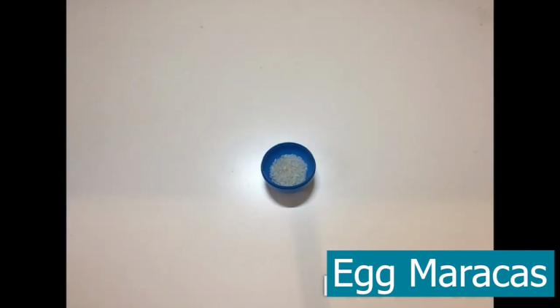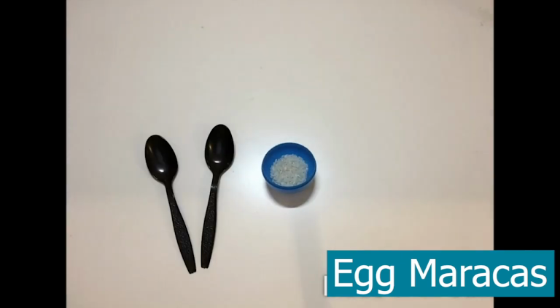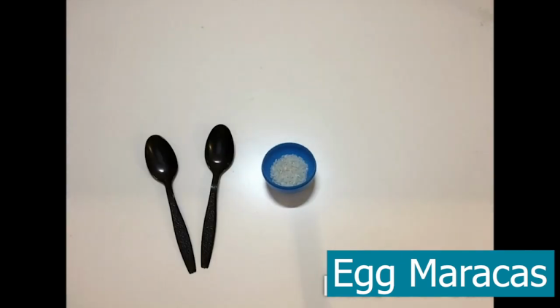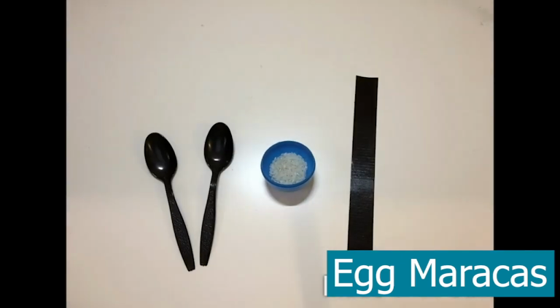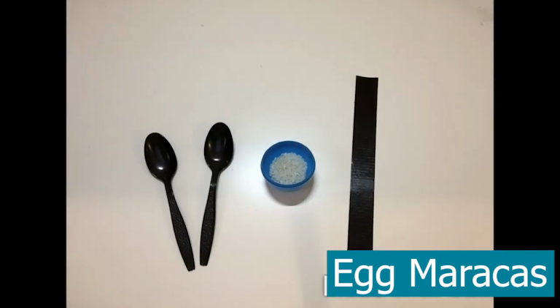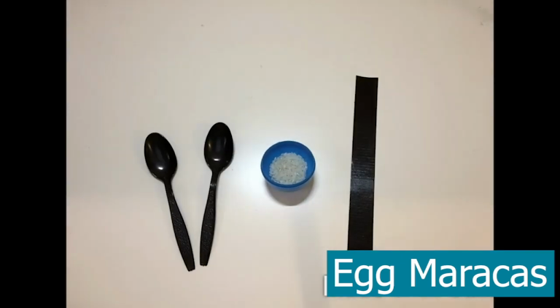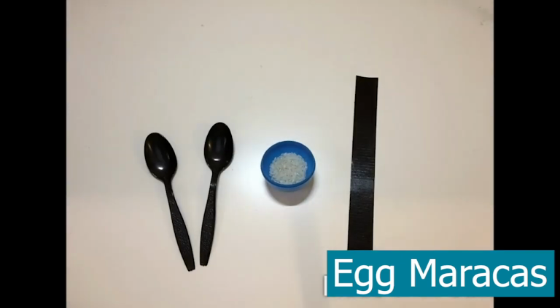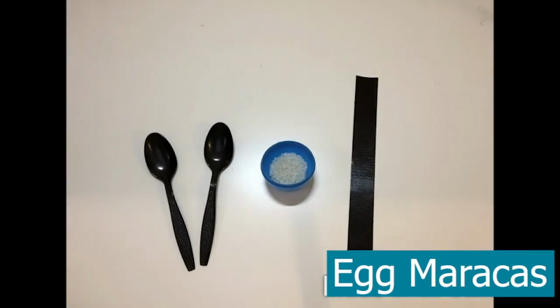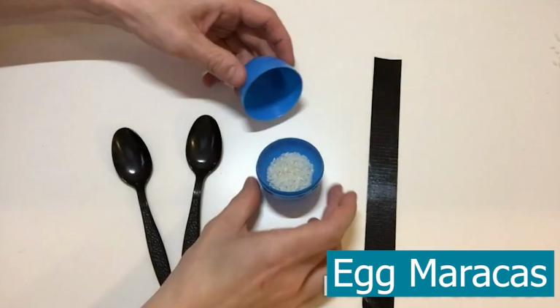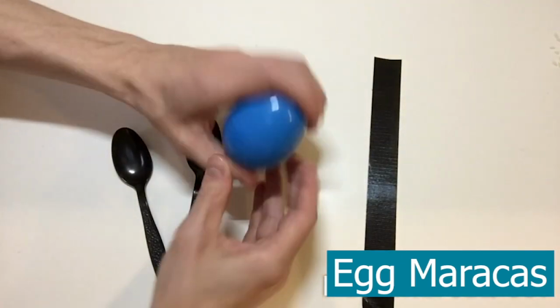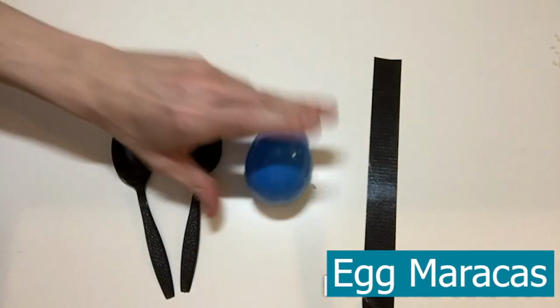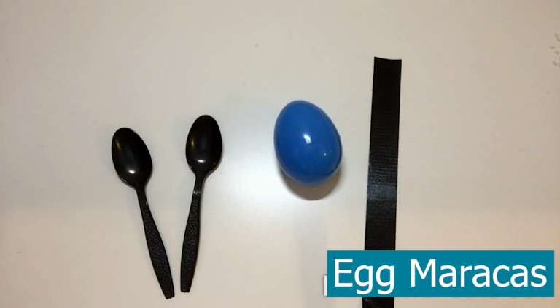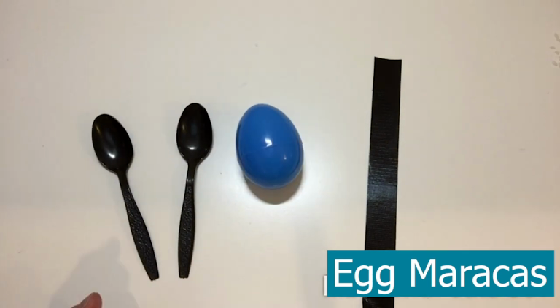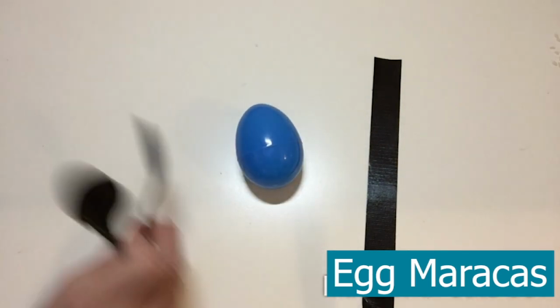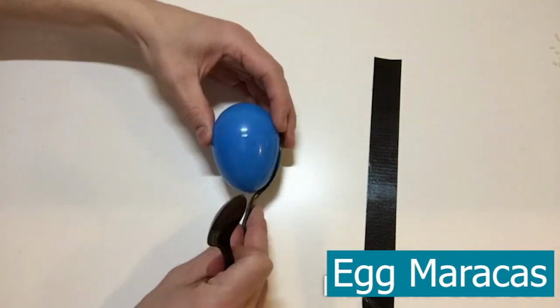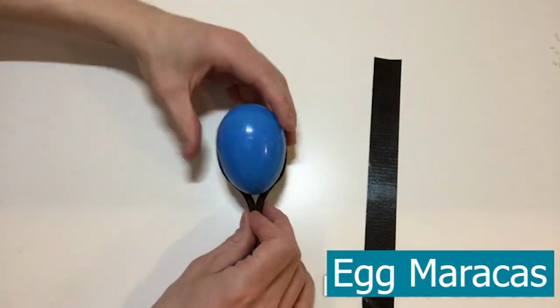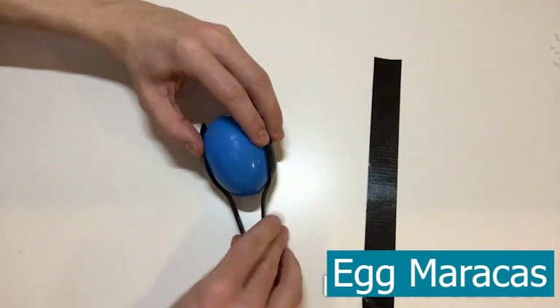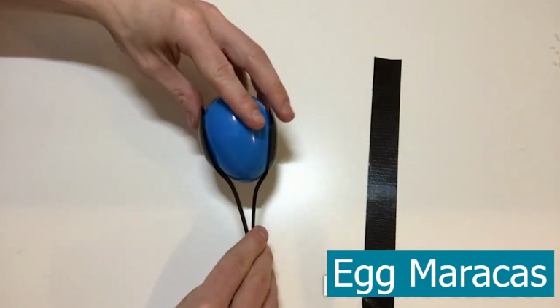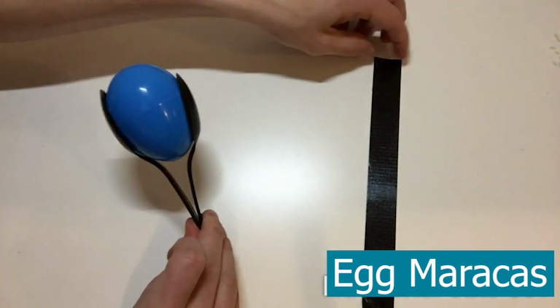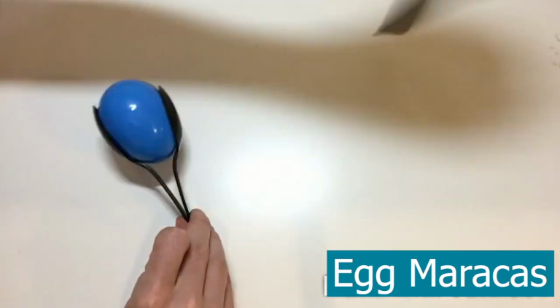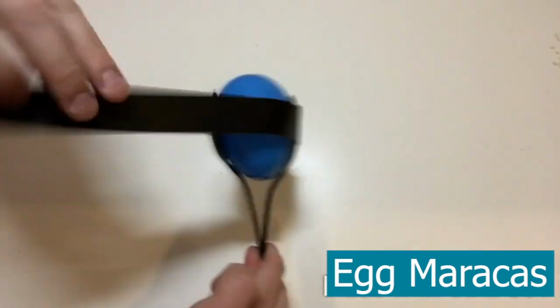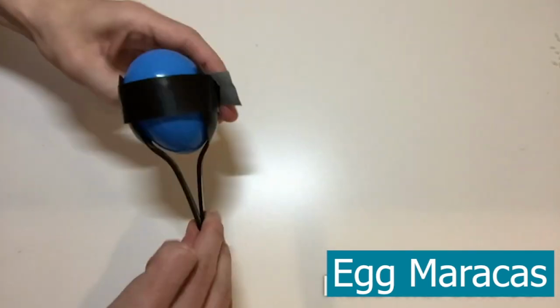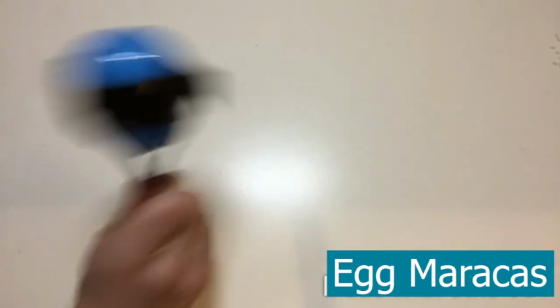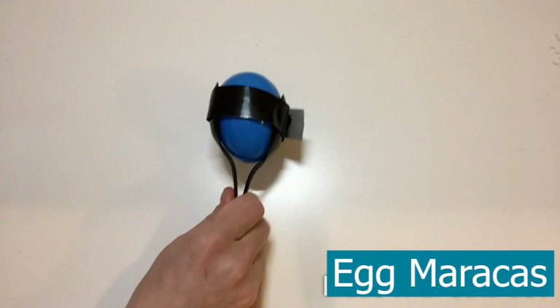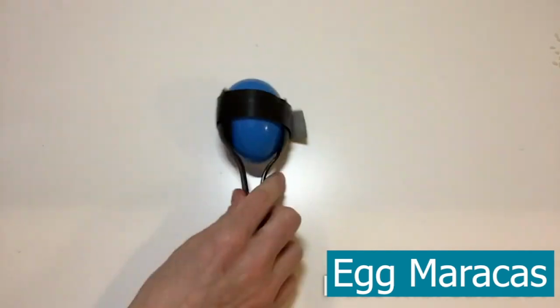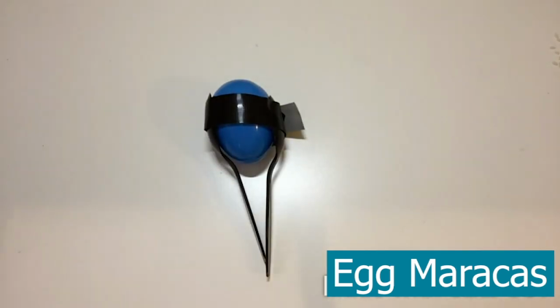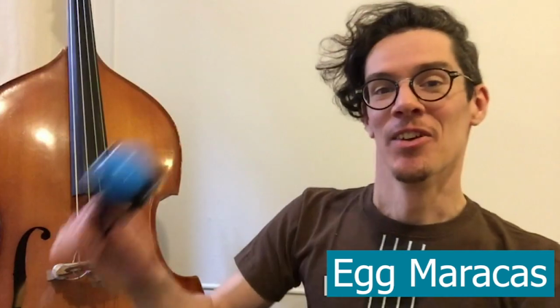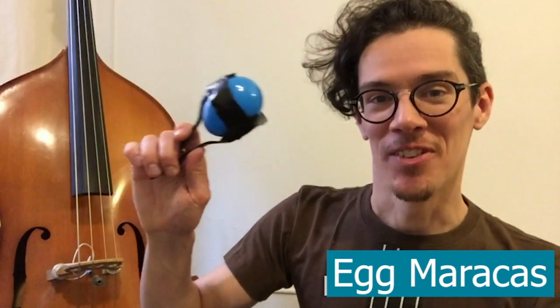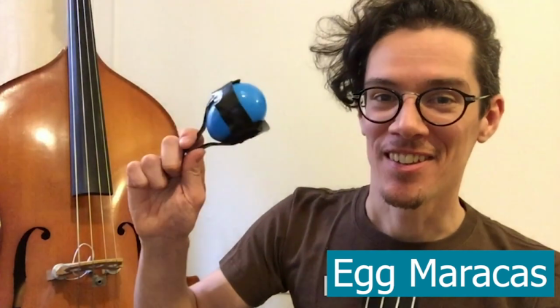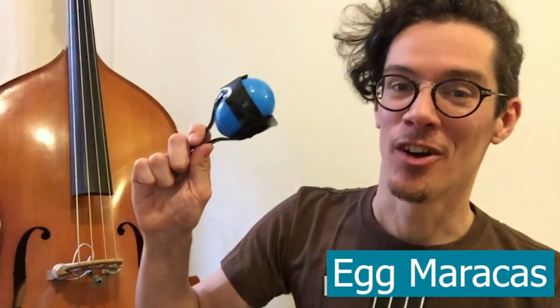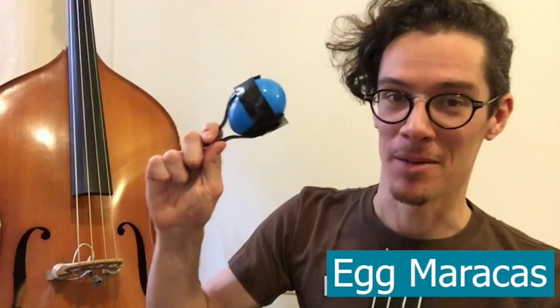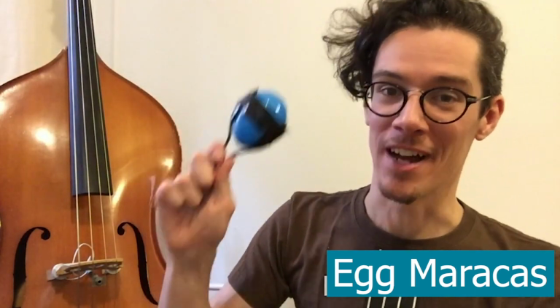Tape and close up the egg. Take two spoons, put one on each side, then take the wrap. Shake, shake, shake. There you have it — this is our homemade maraca.